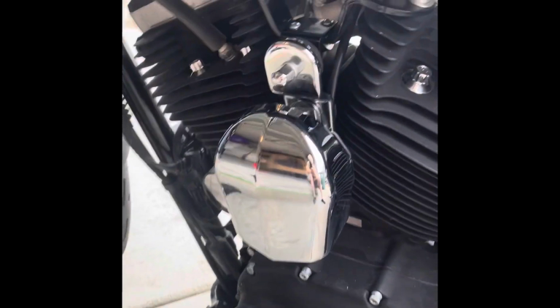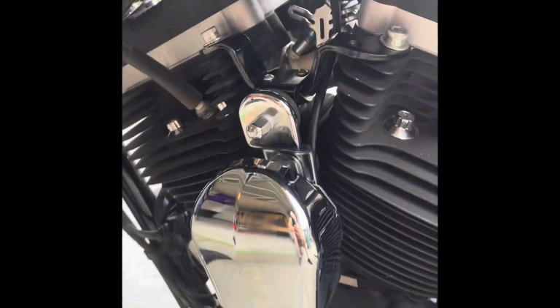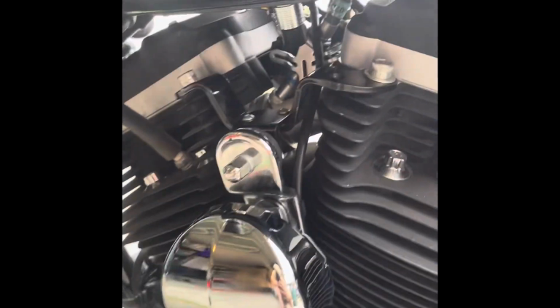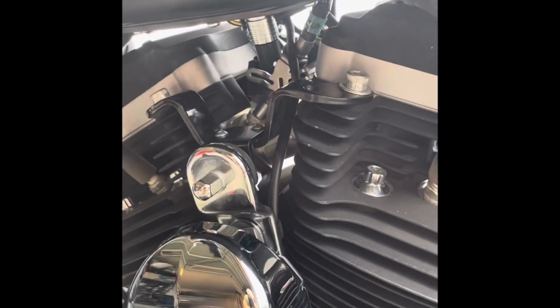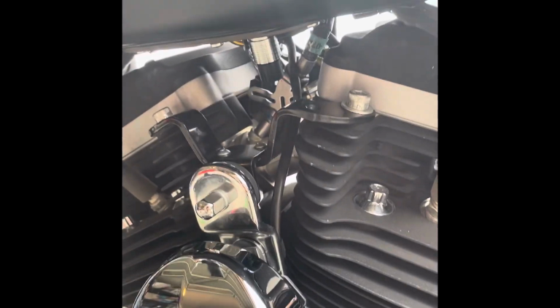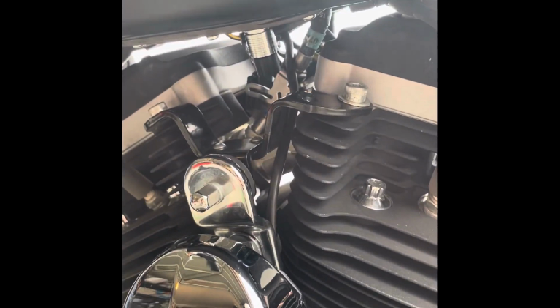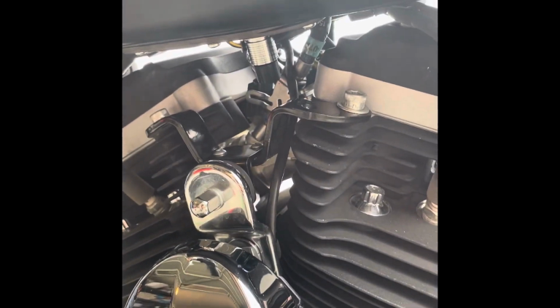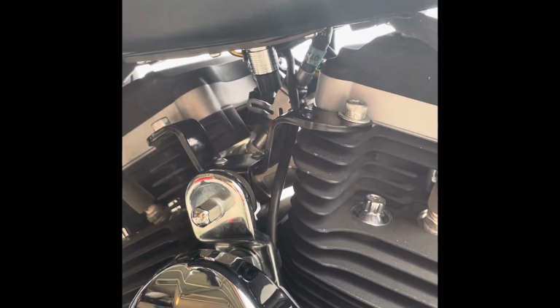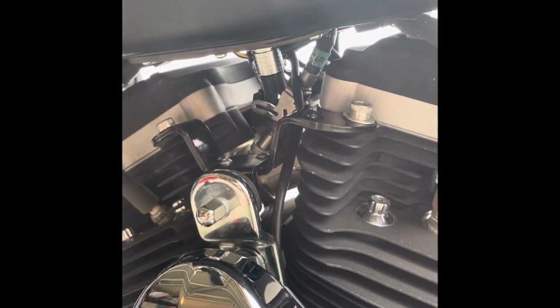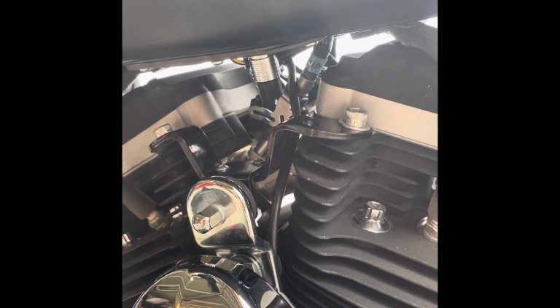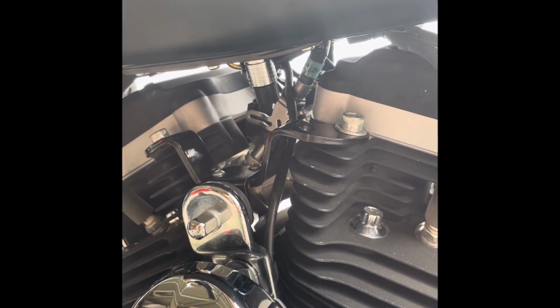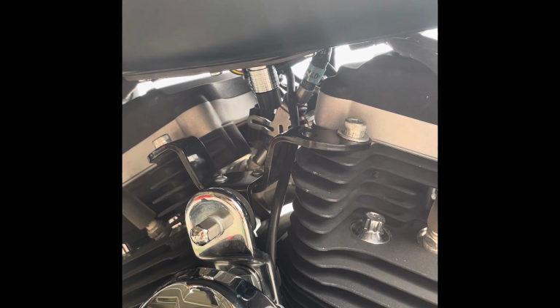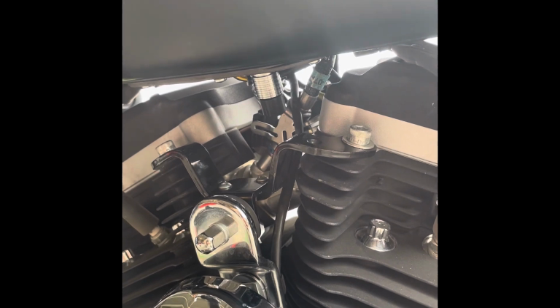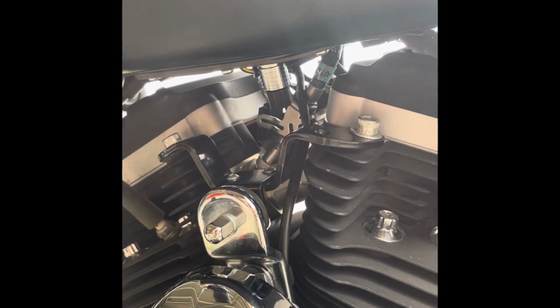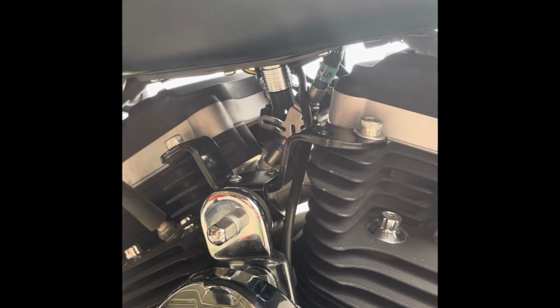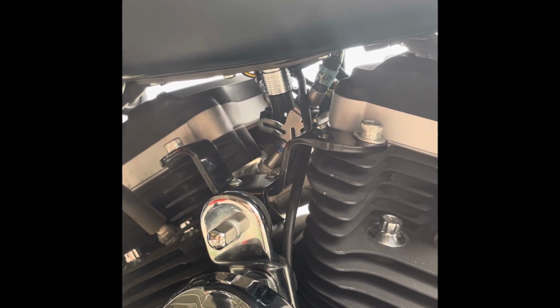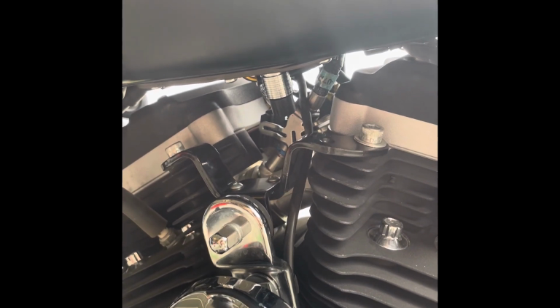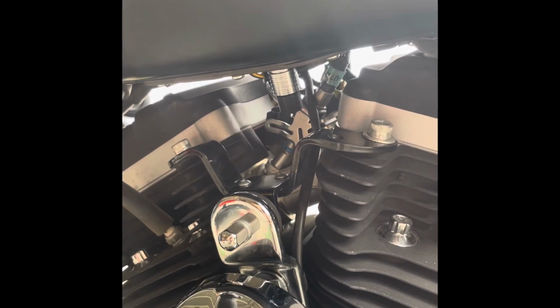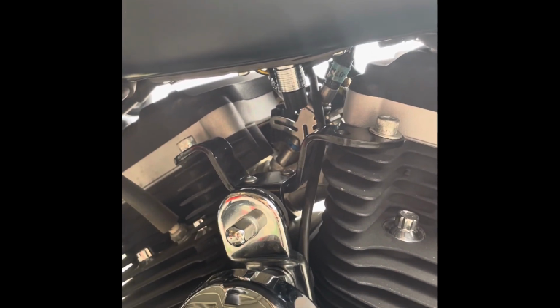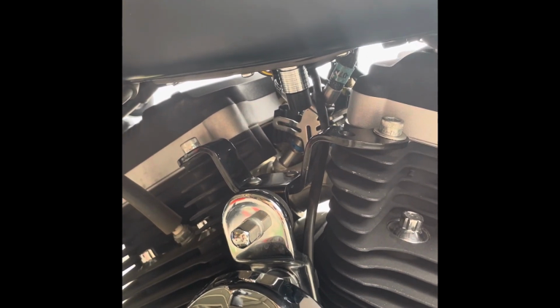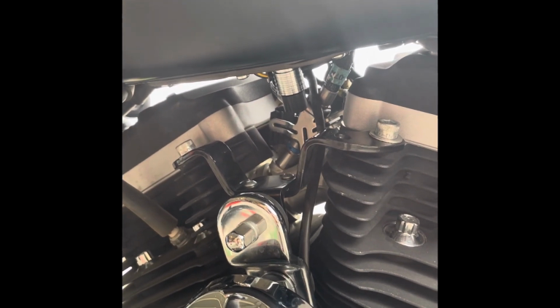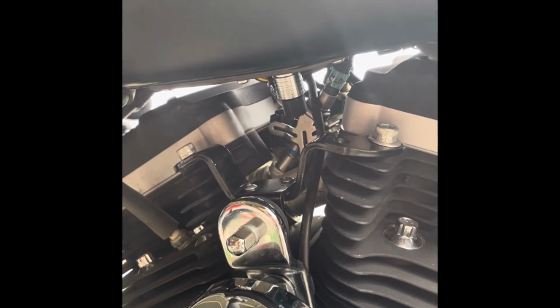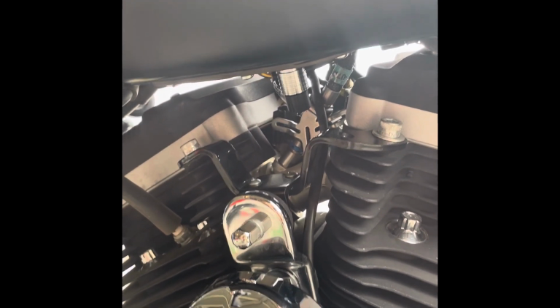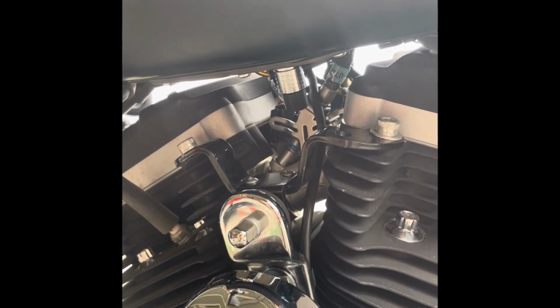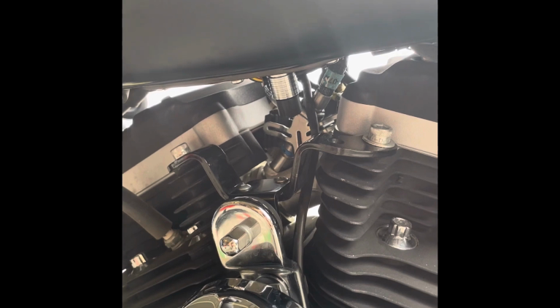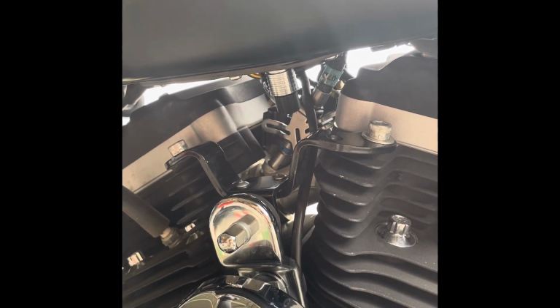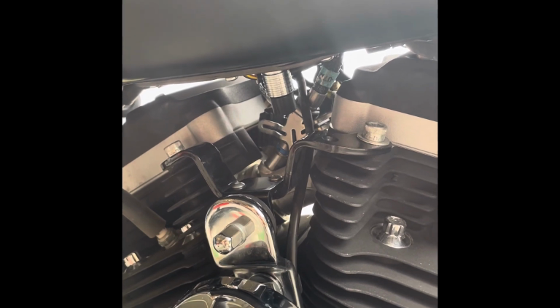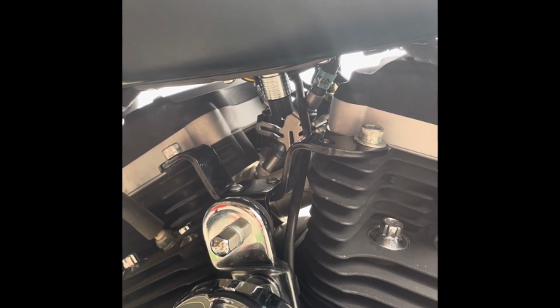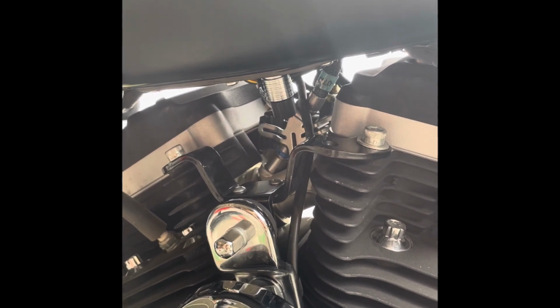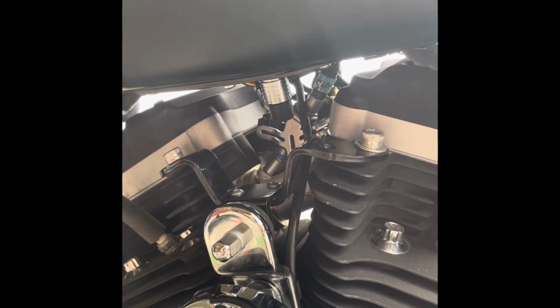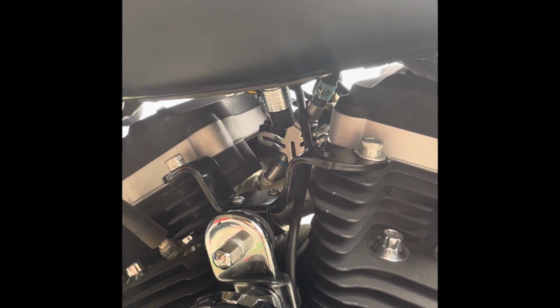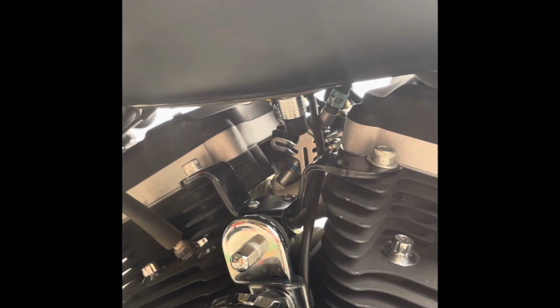I've run the fuel pump through a couple cycles and started it a few times. Doesn't look like it's leaking. The o-rings did me good.